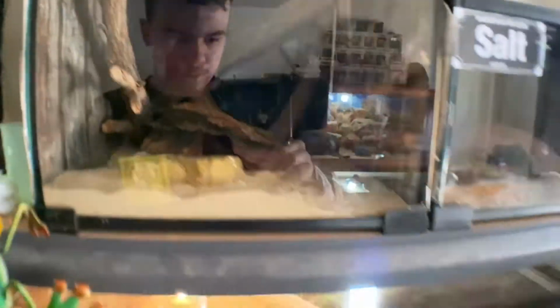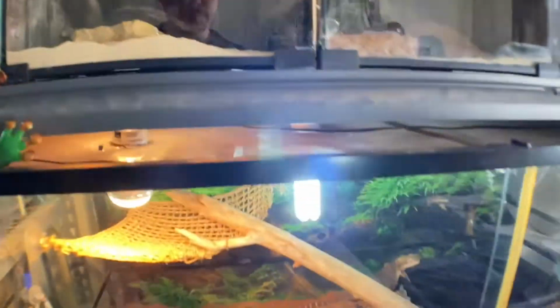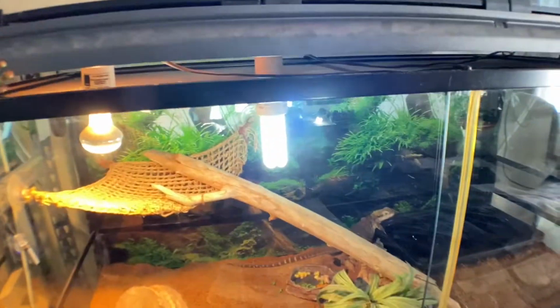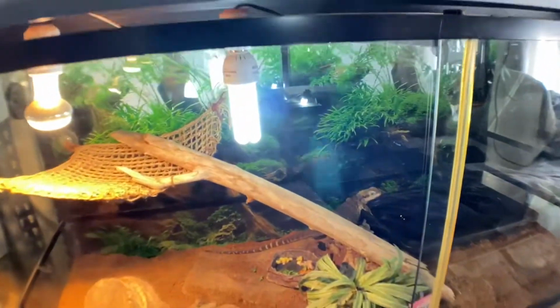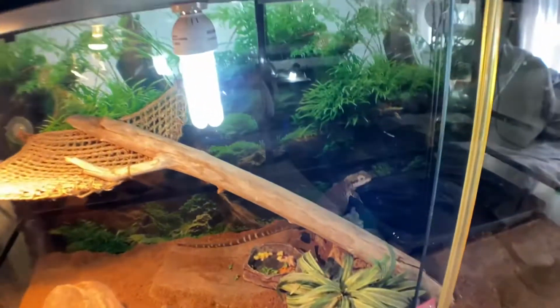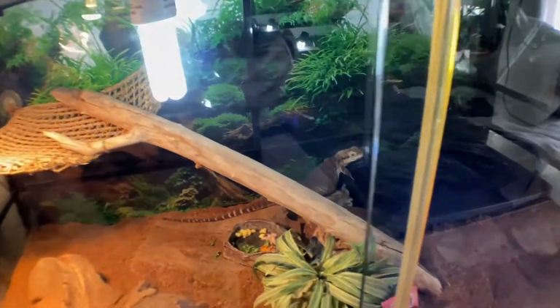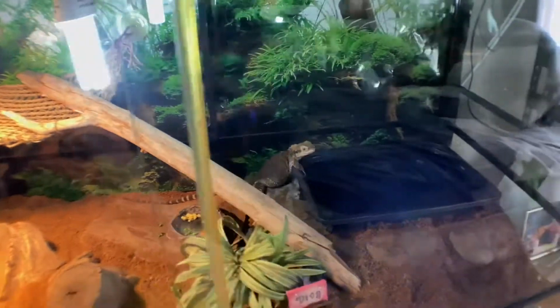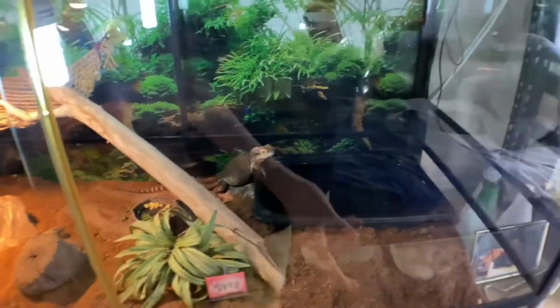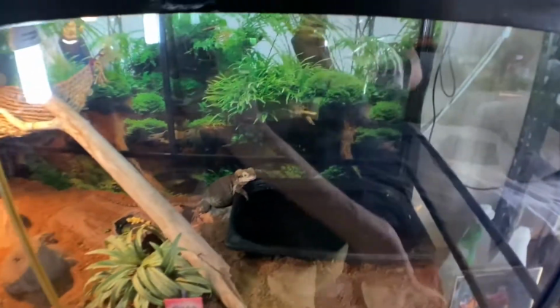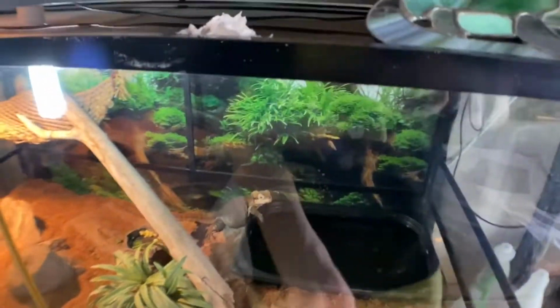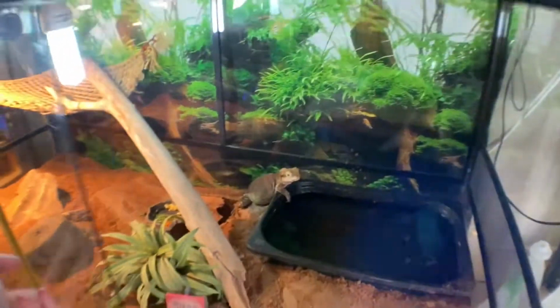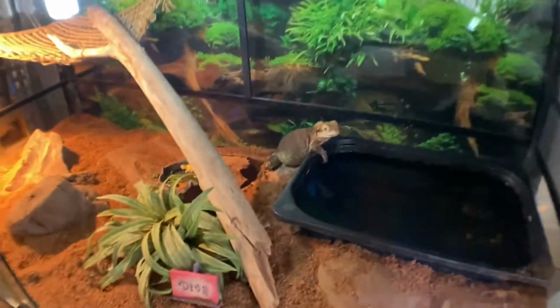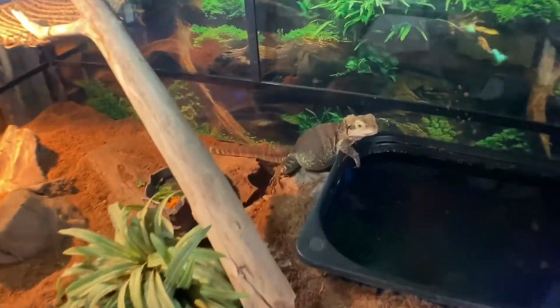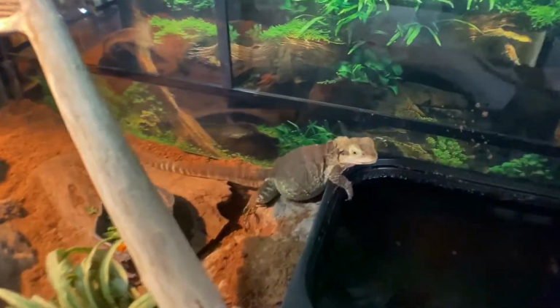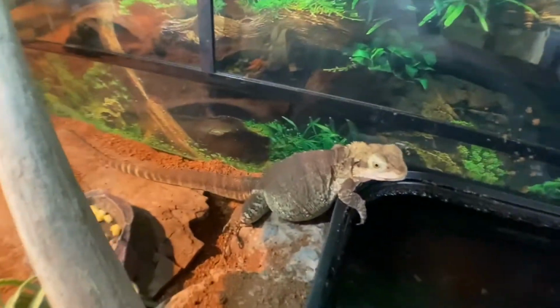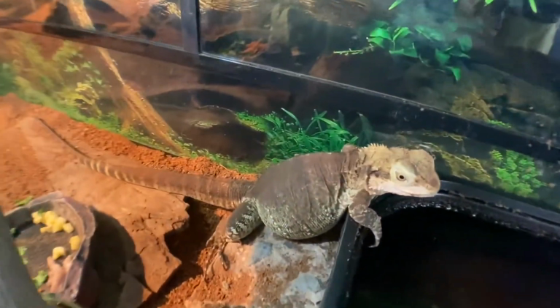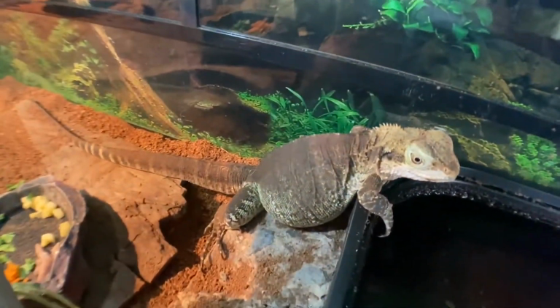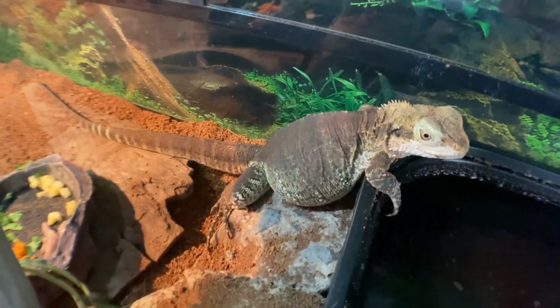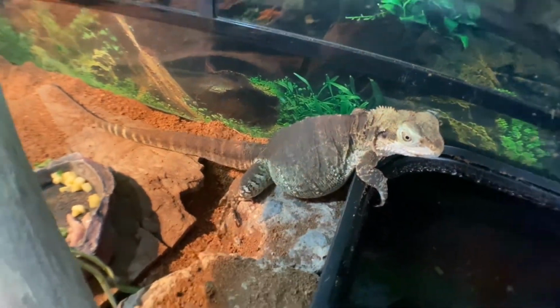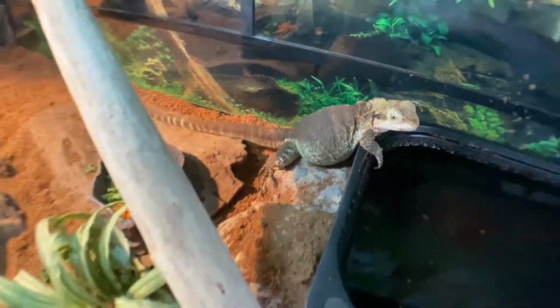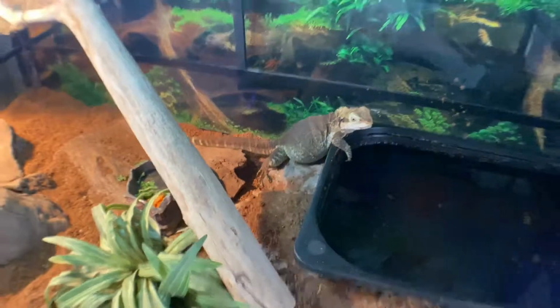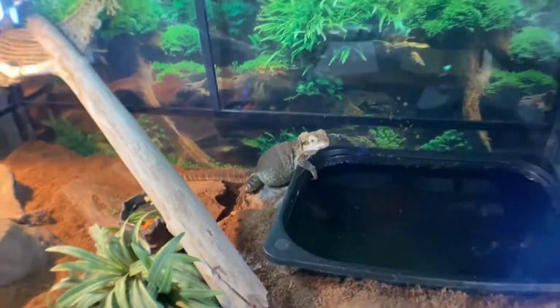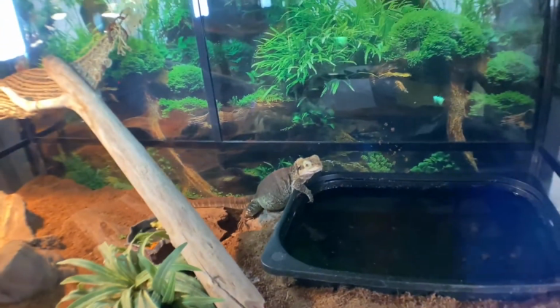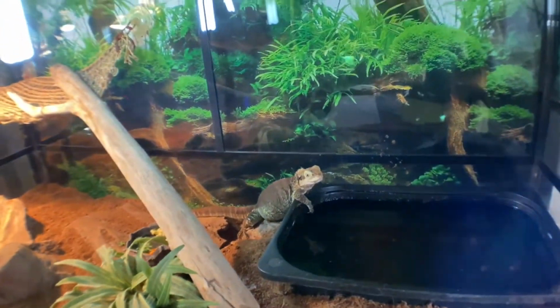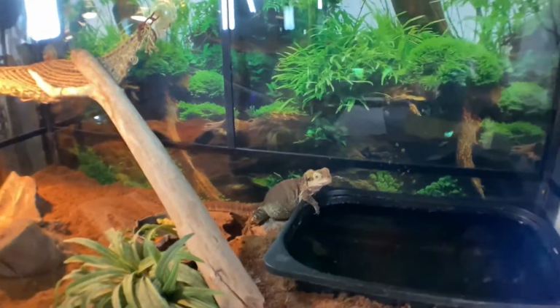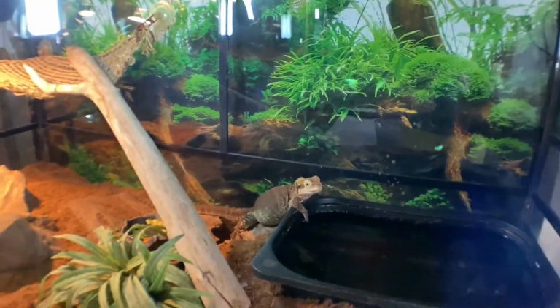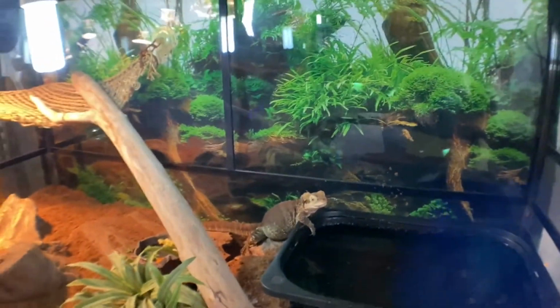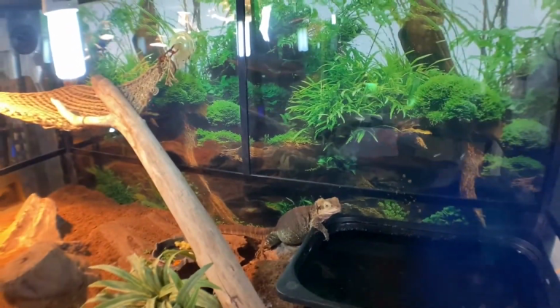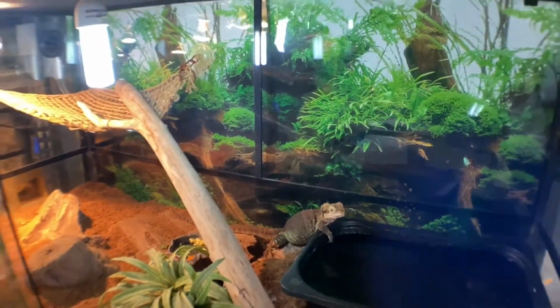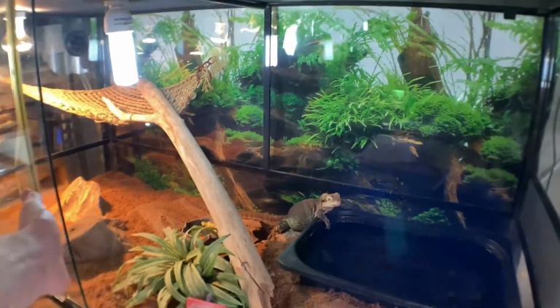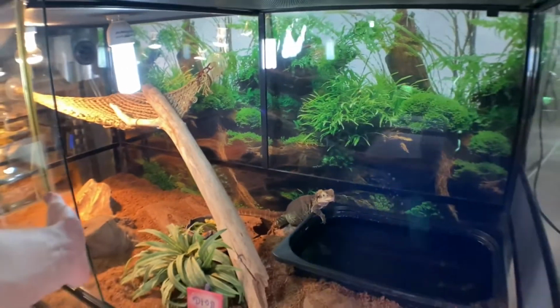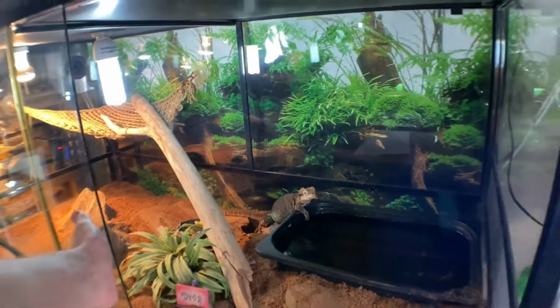Down below that shelf we've got Akko, who is my female Eastern Water Dragon. There she is — she's not very happy today, something annoyed her. Her setup hasn't changed either.